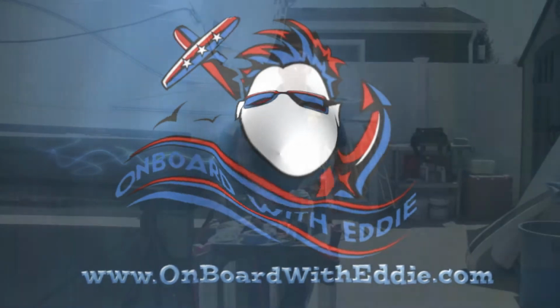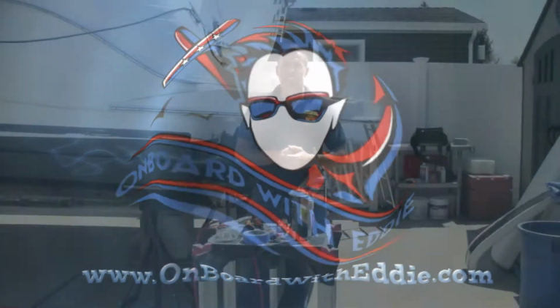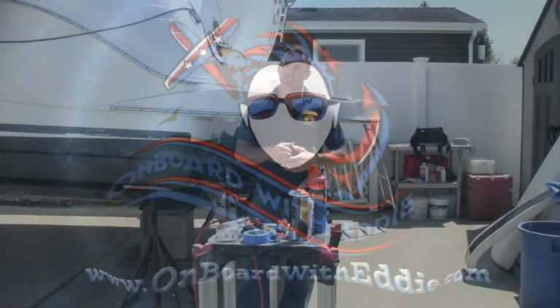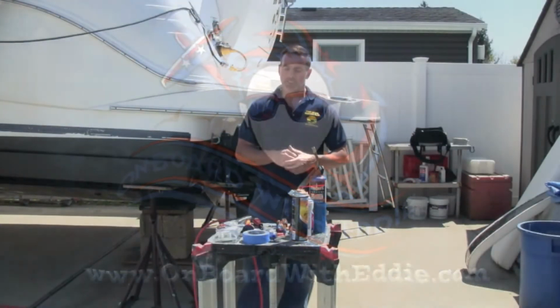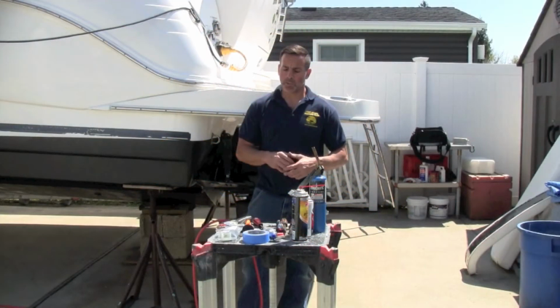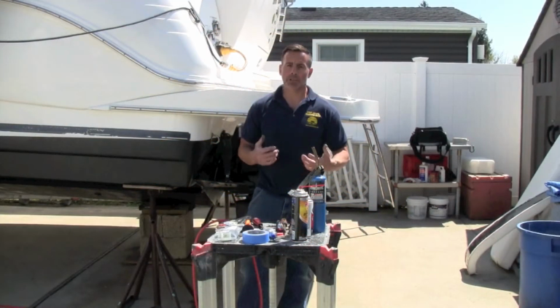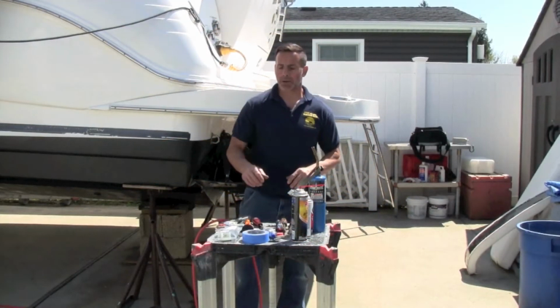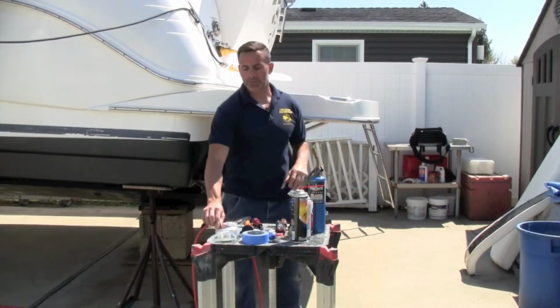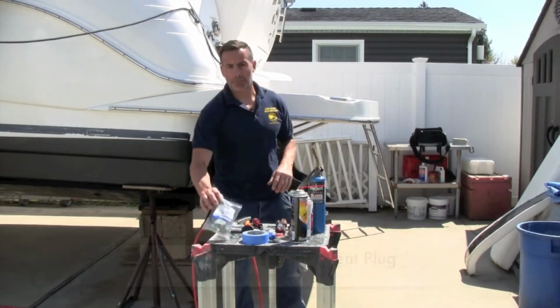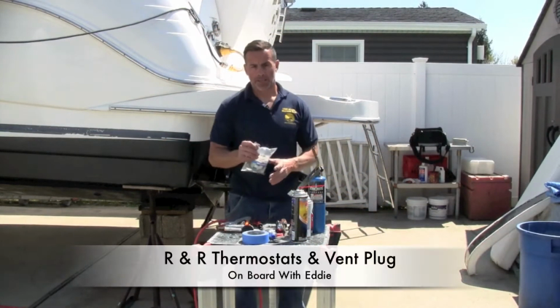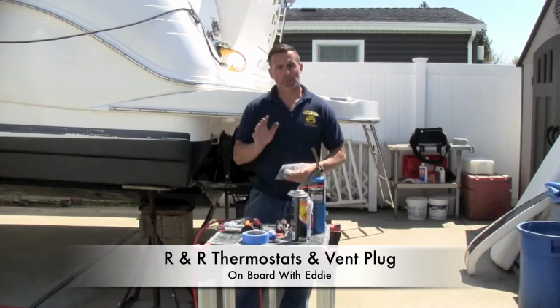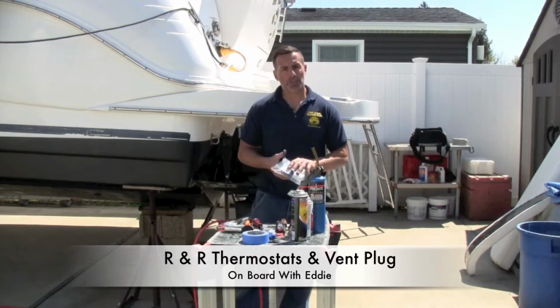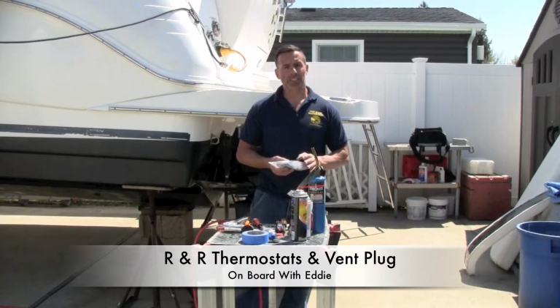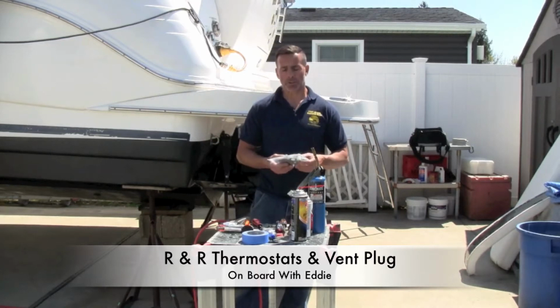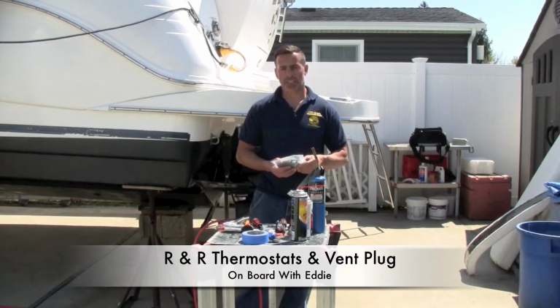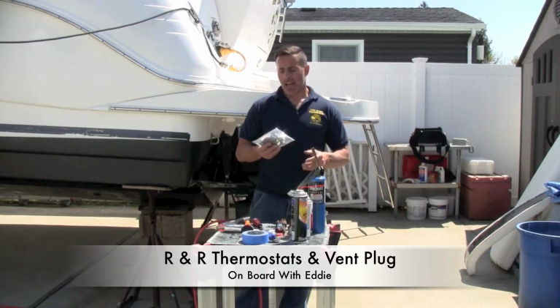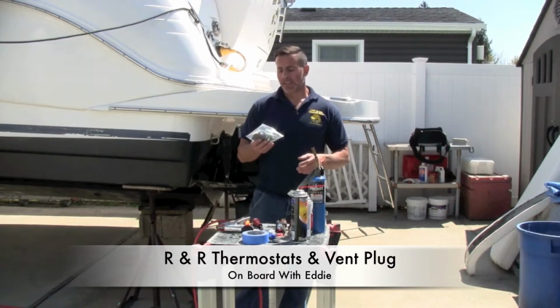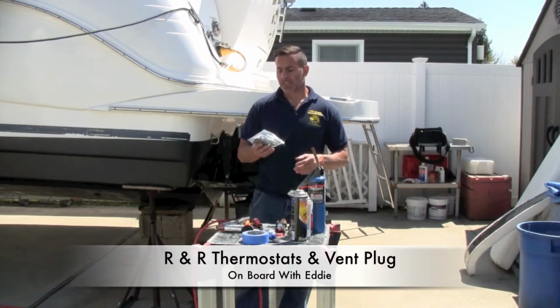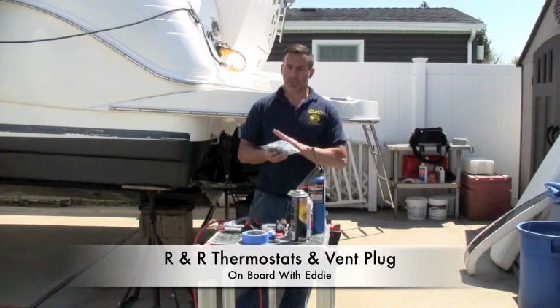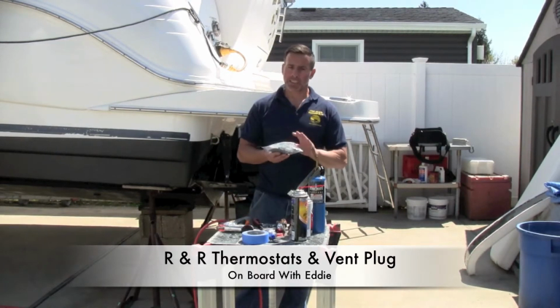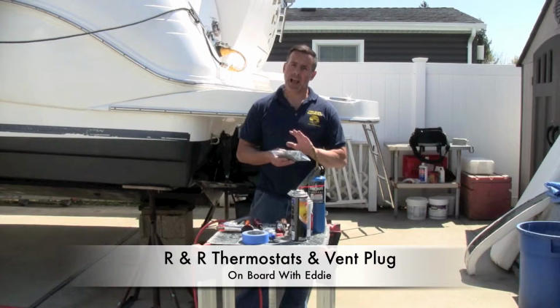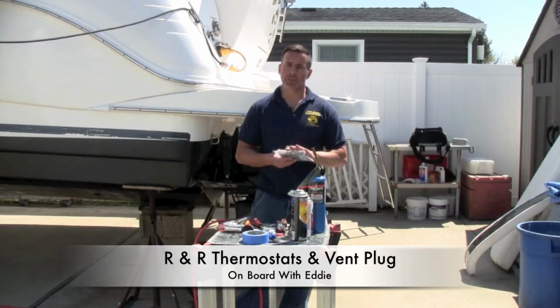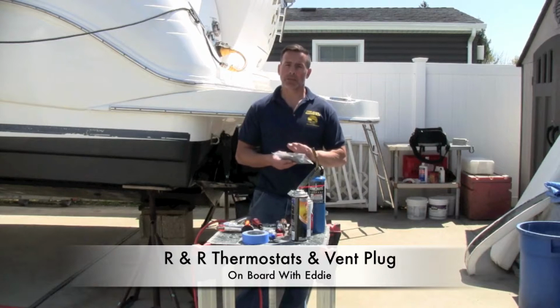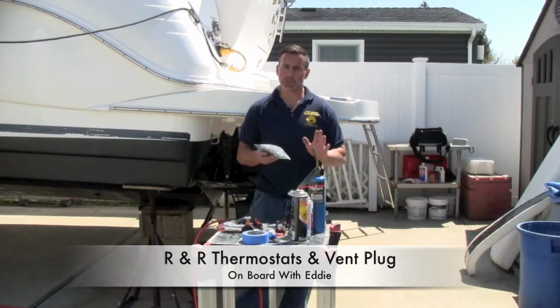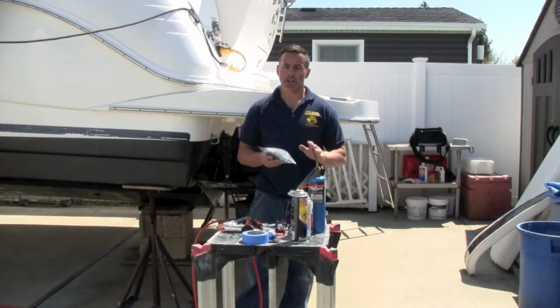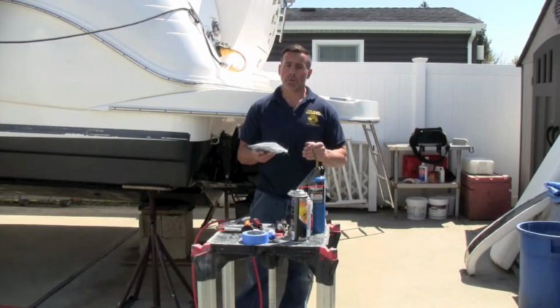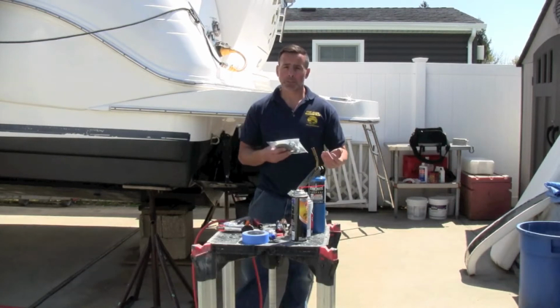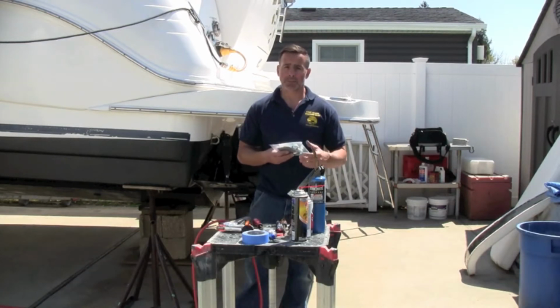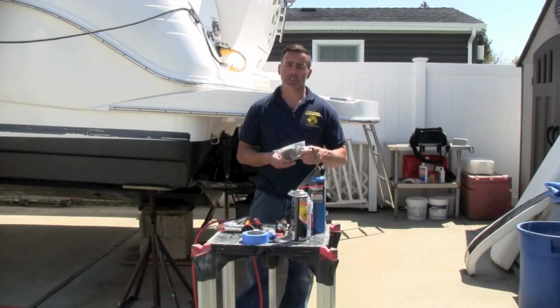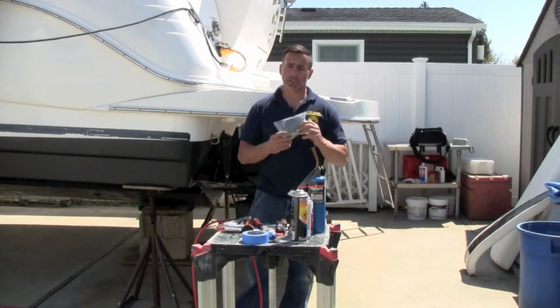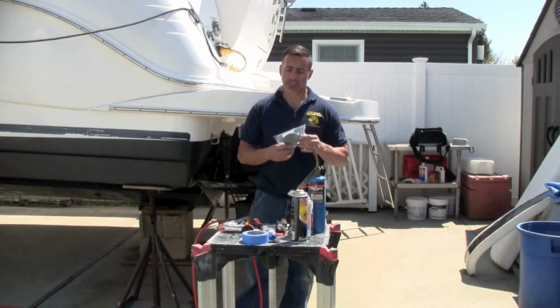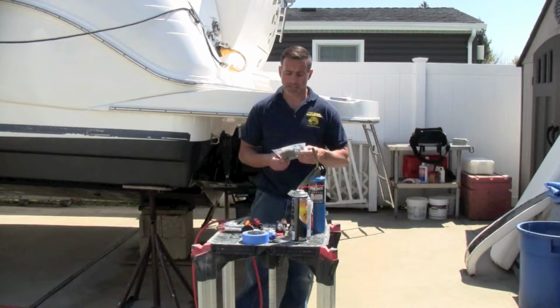Hey guys, this is Eddie and this is another edition of On Board. Today I'm going to go over how I do thermostats in my boat. I have Mercury 260s, they're fuel injection. My thermostats need to be 160. I would check your owner's manual to see what you need, or simply pull out the thermostat first to make sure you got the right size.